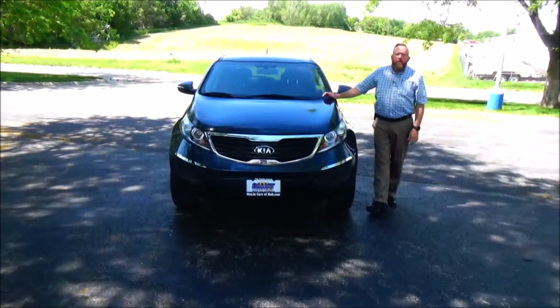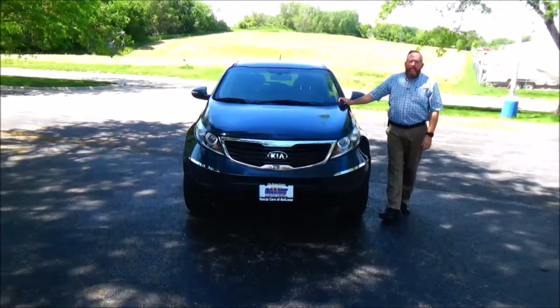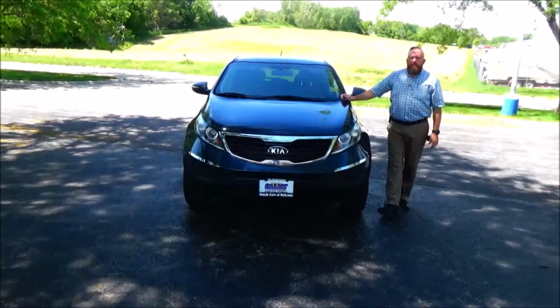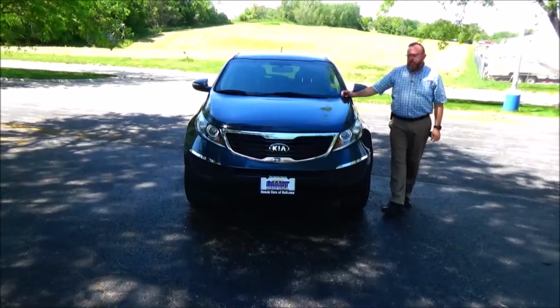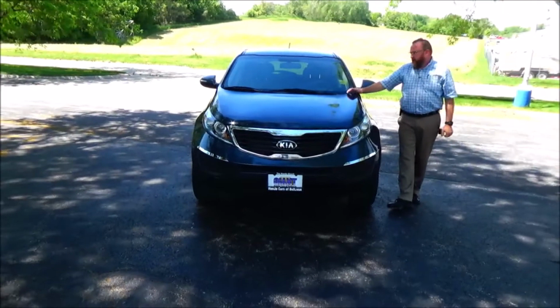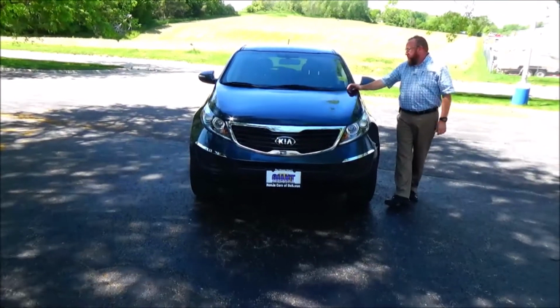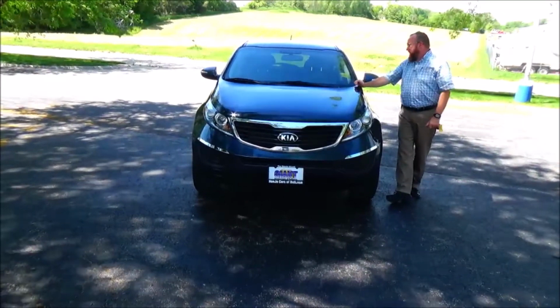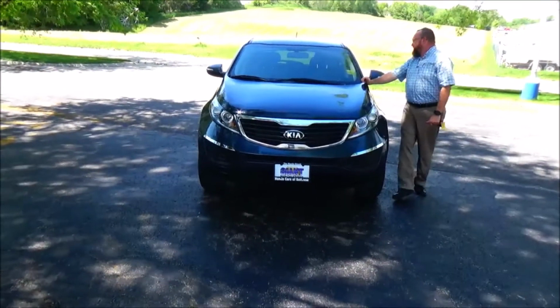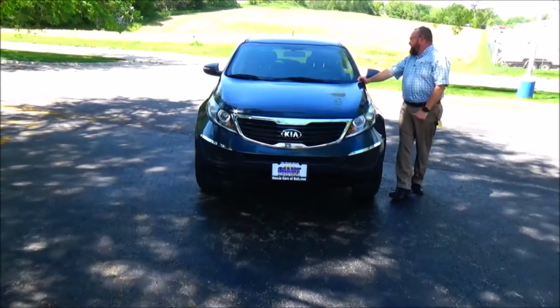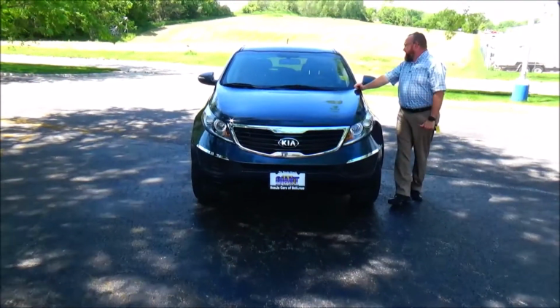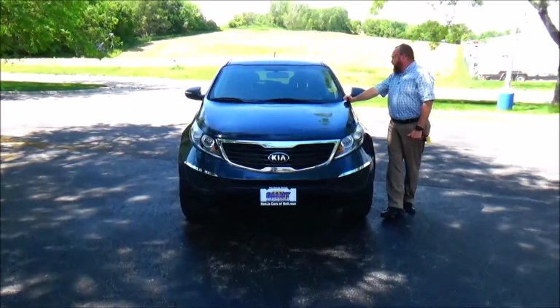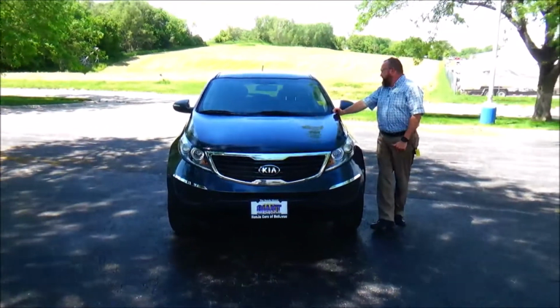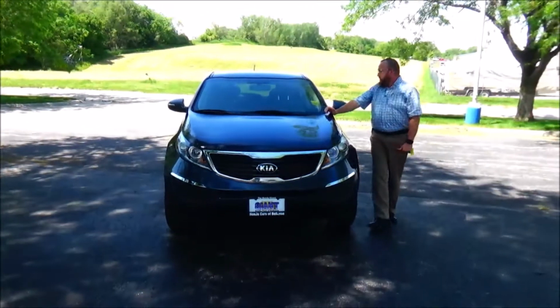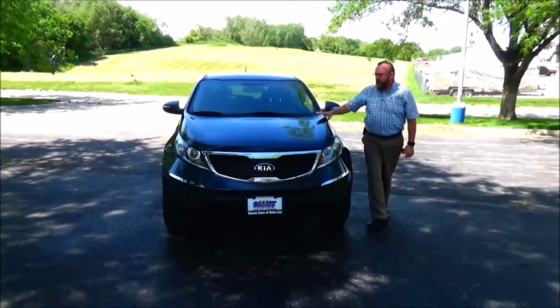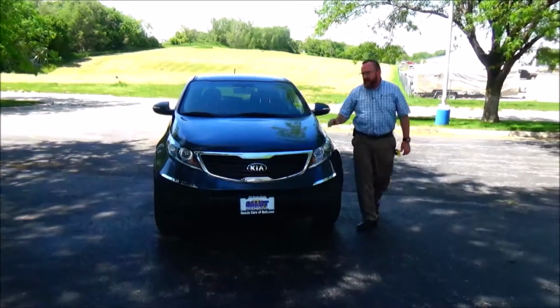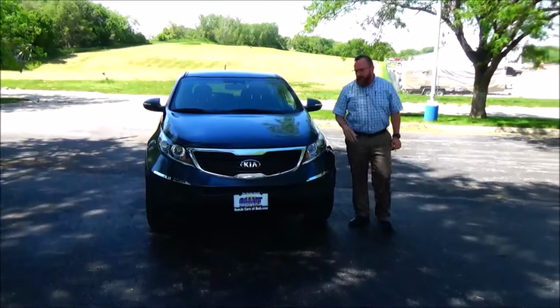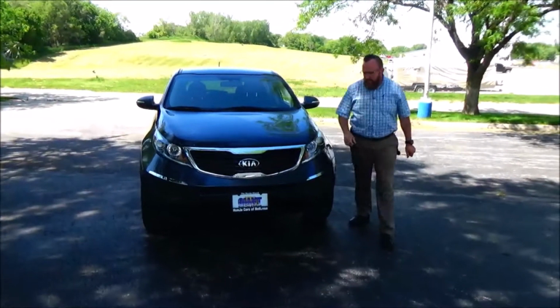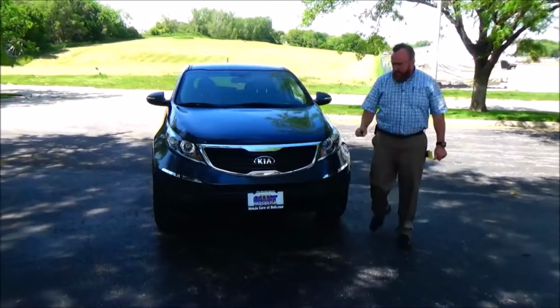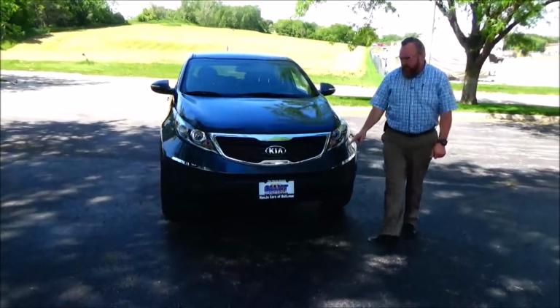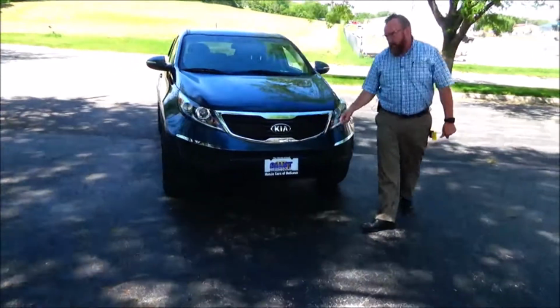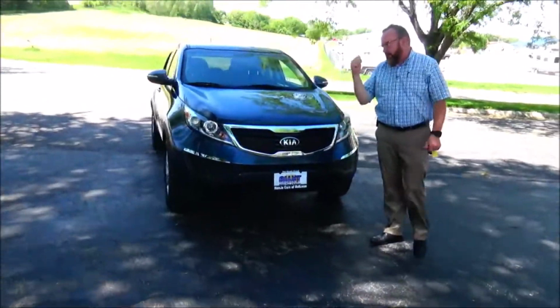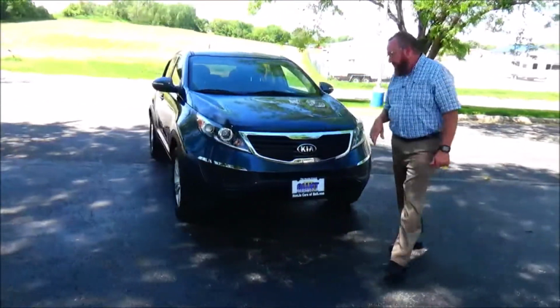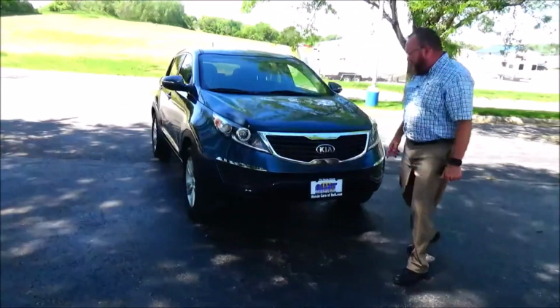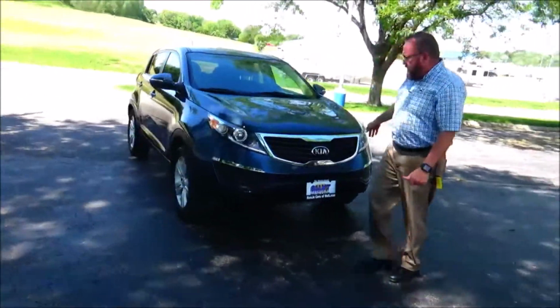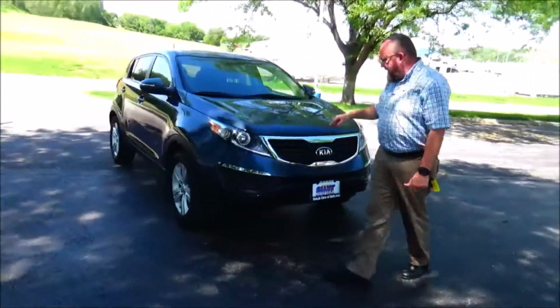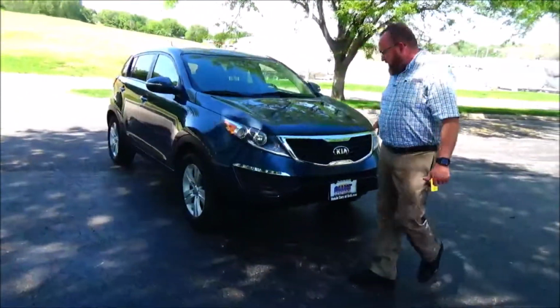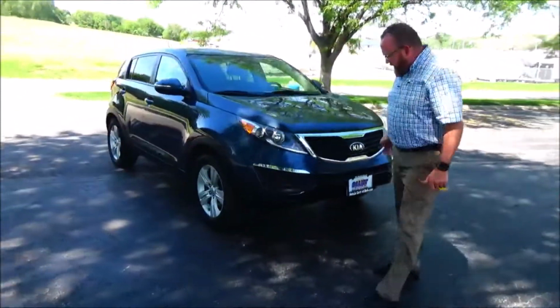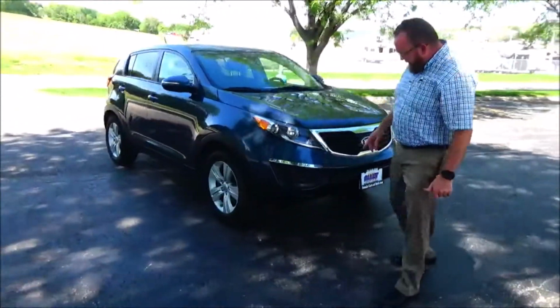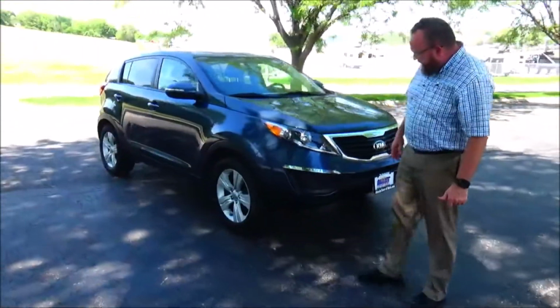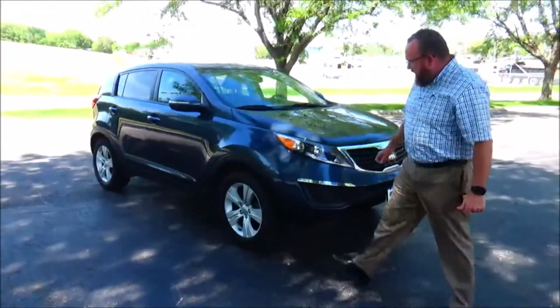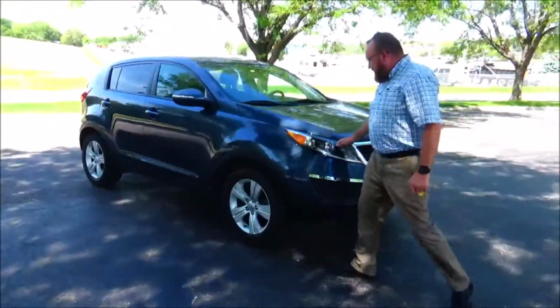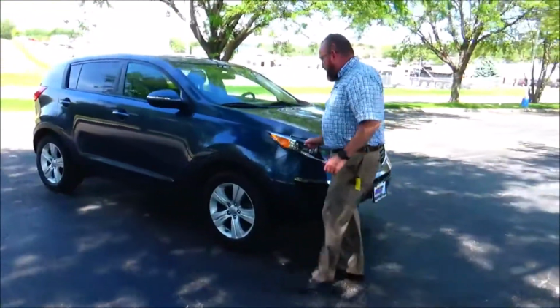Brian Kelly here for the Honda Giant, here to show you this 2013 Kia Sportage that just came in on trade. It's got 76,000 miles, five mile-an-hour bumpers front and back, chrome extended grille and bumpers, and Lexan covered wrap-around lights.